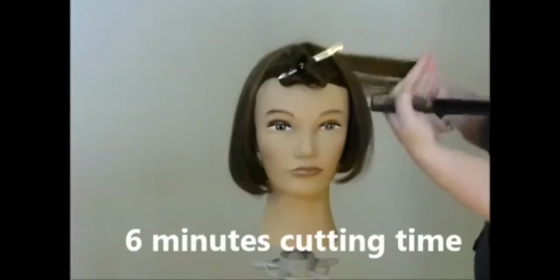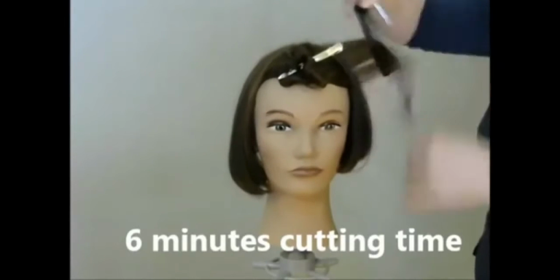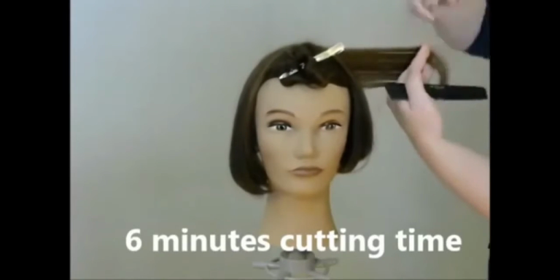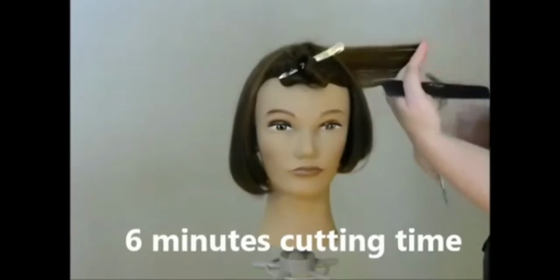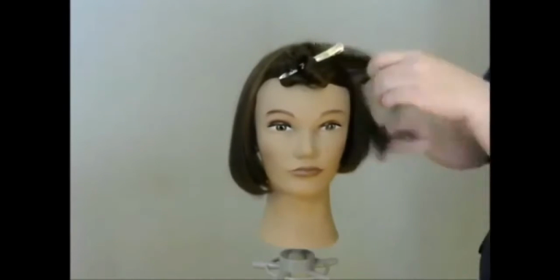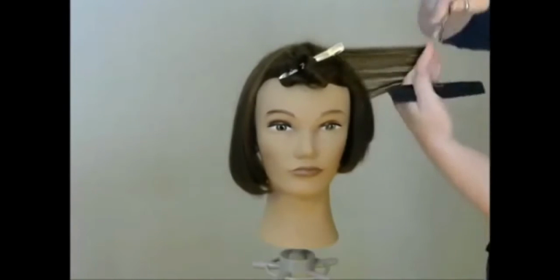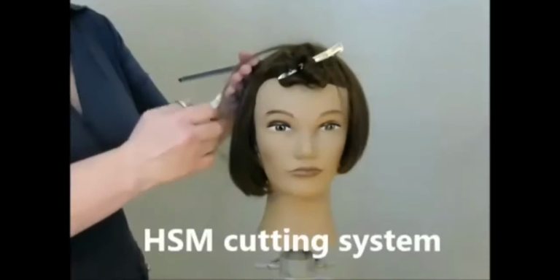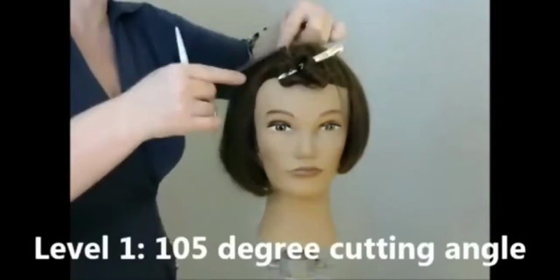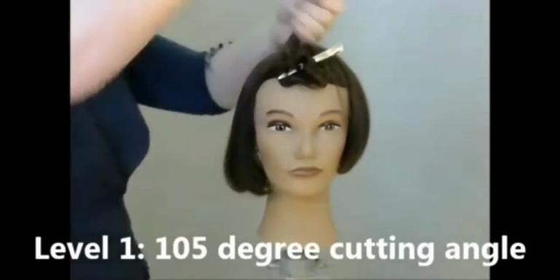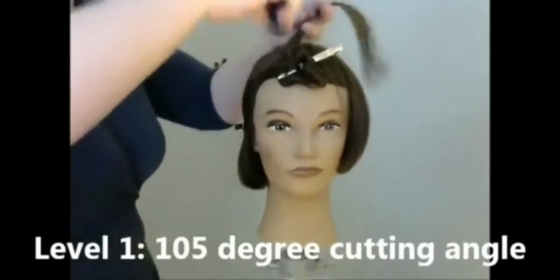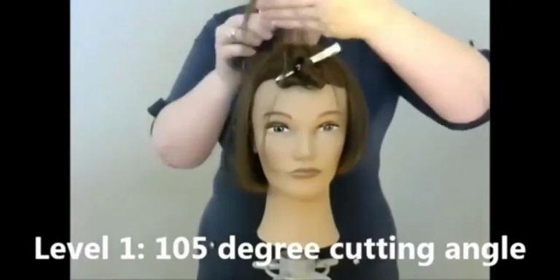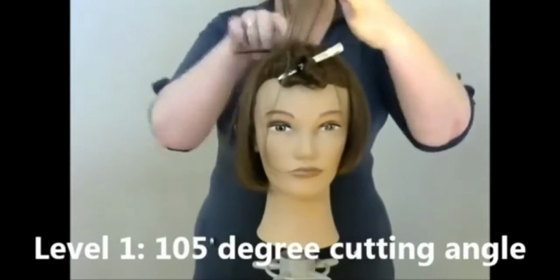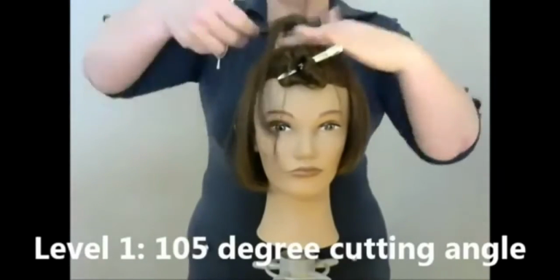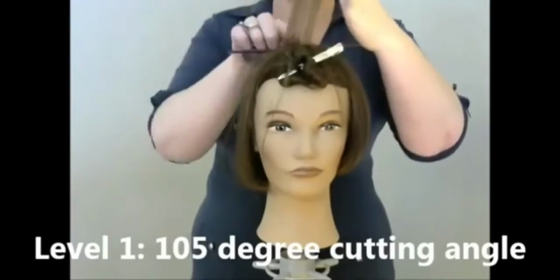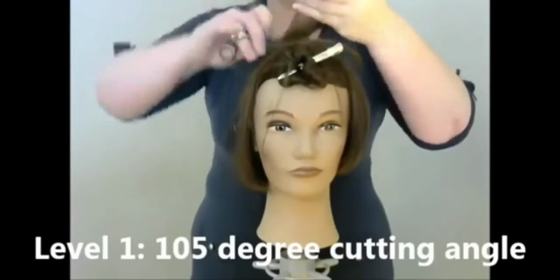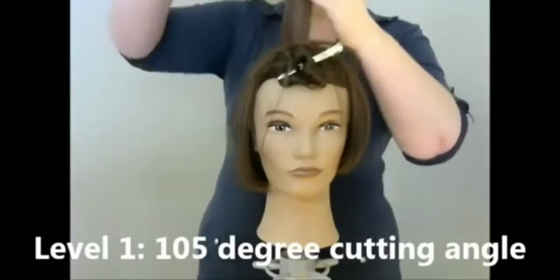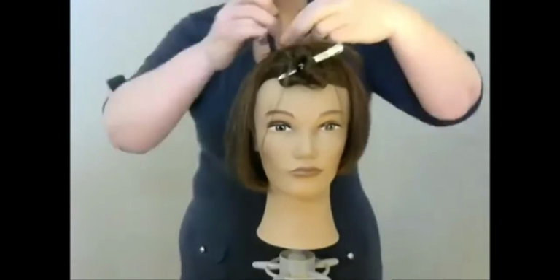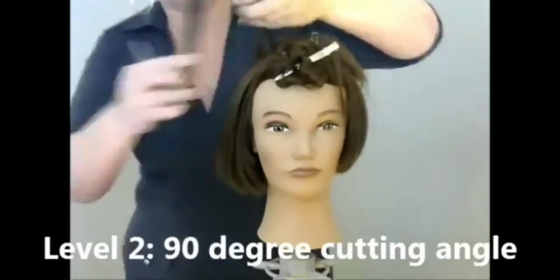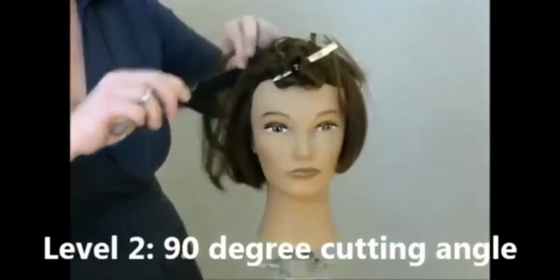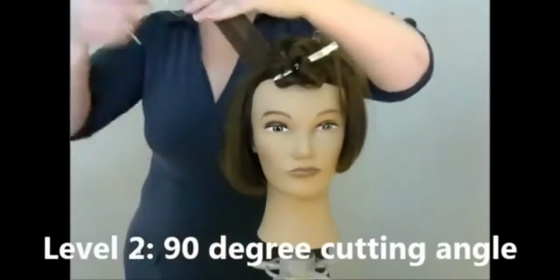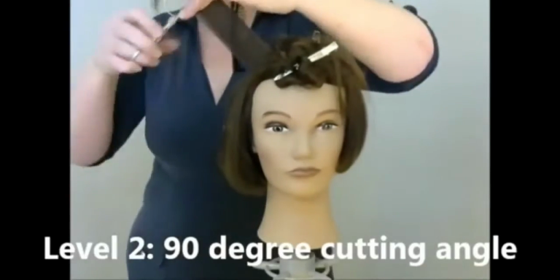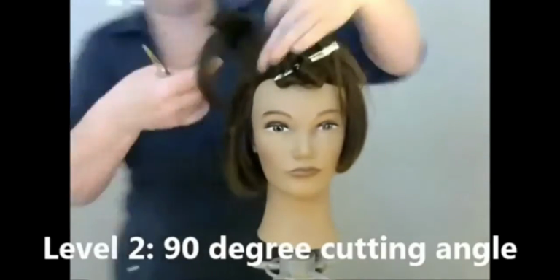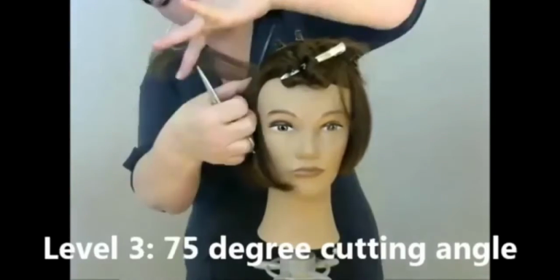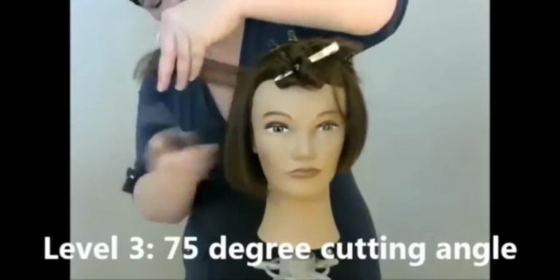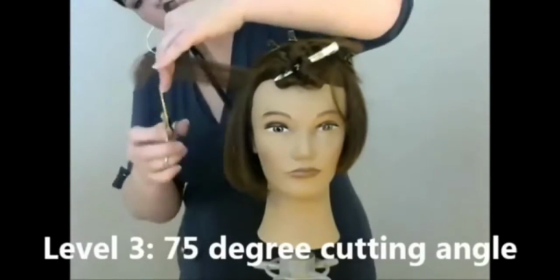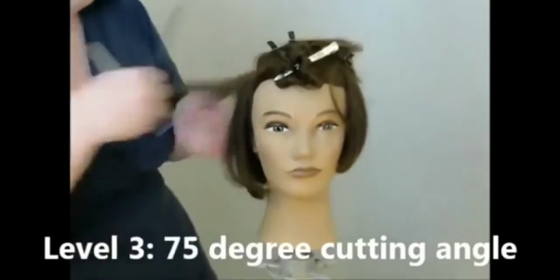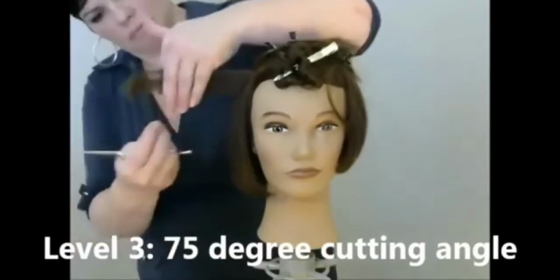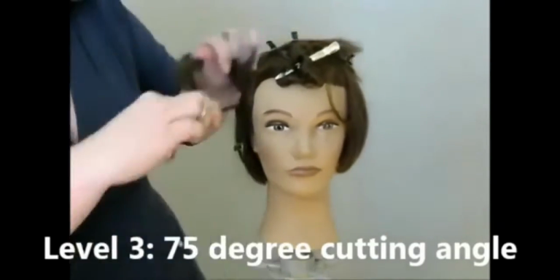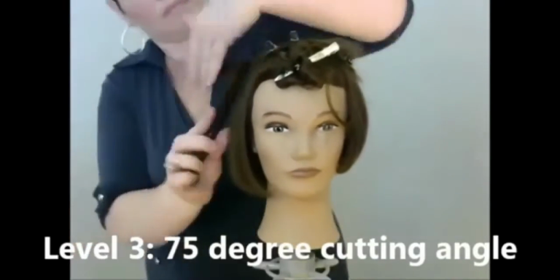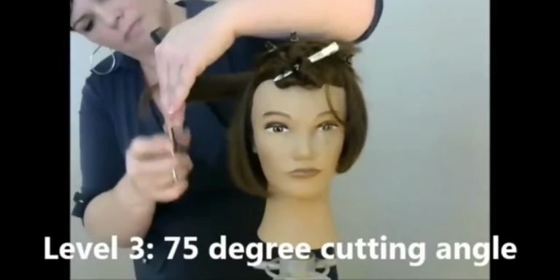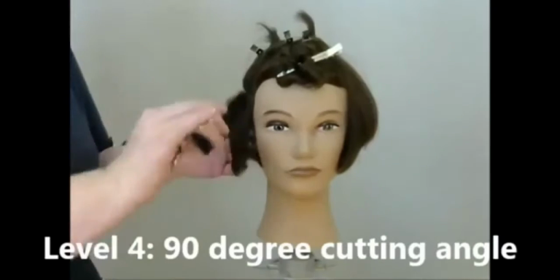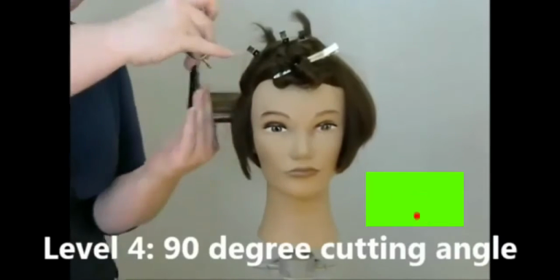I came across her channel and she has brilliant ideas on how people's head shape varies, and how she also customizes their haircut in order to get the same results.